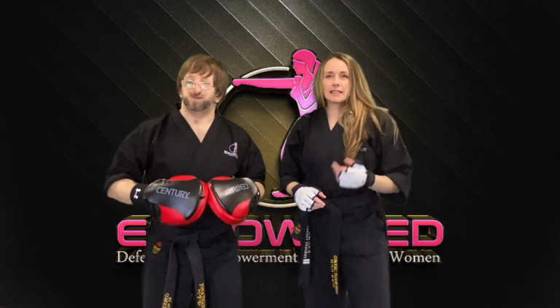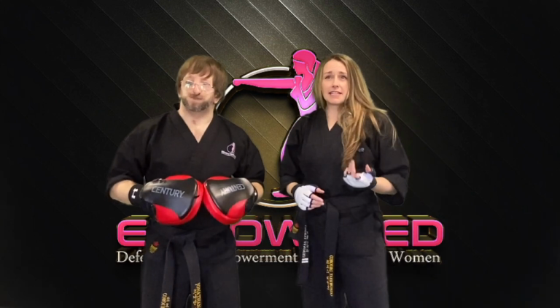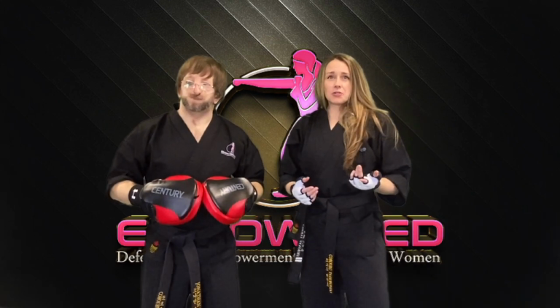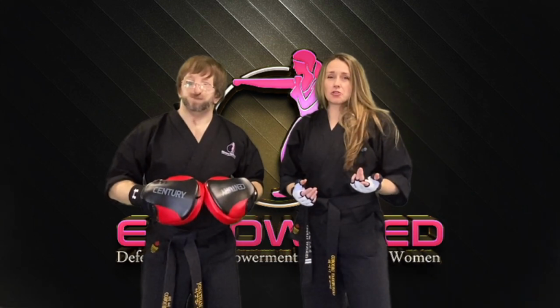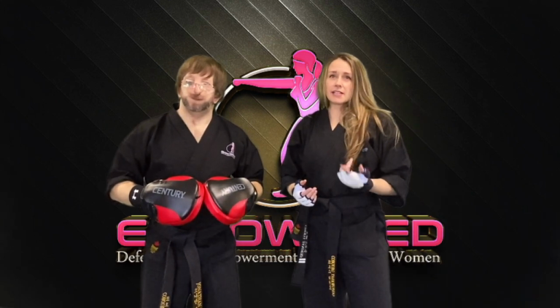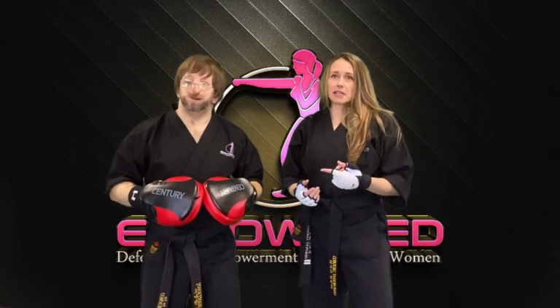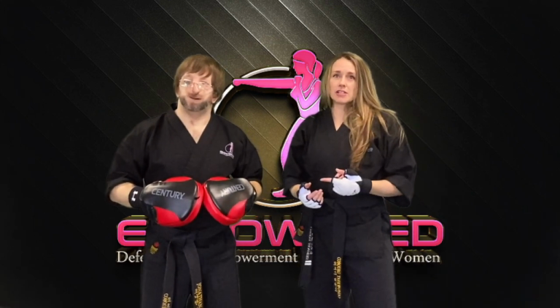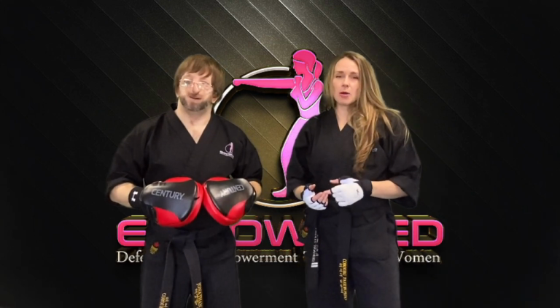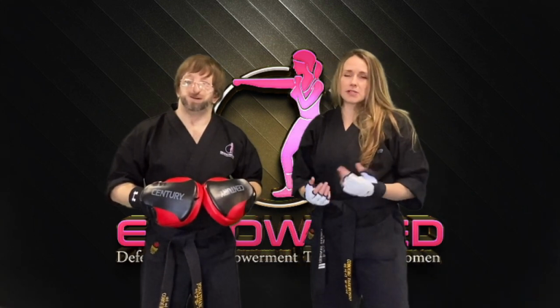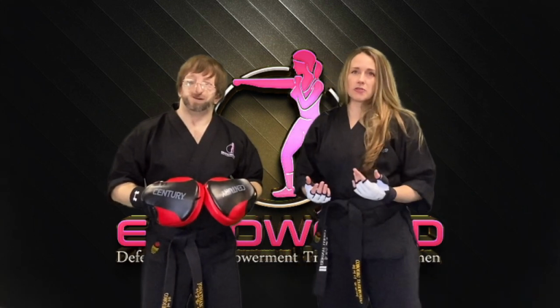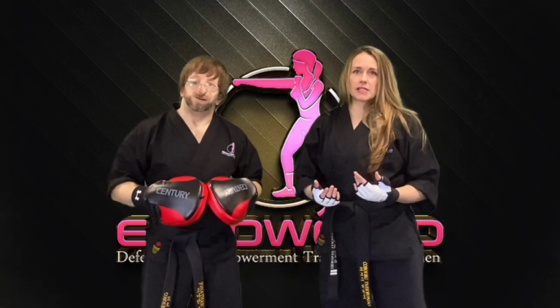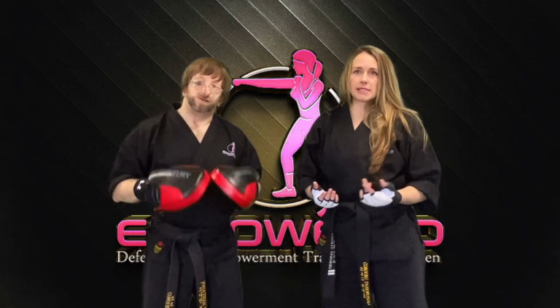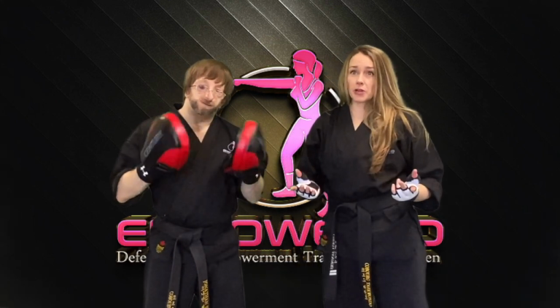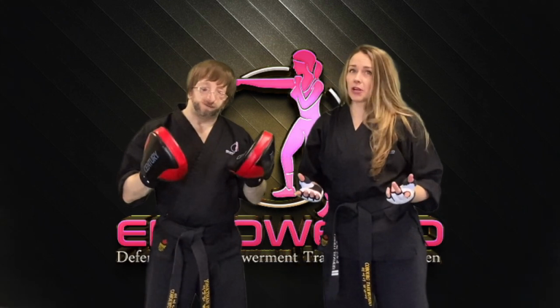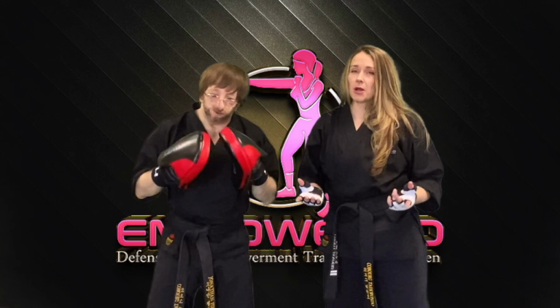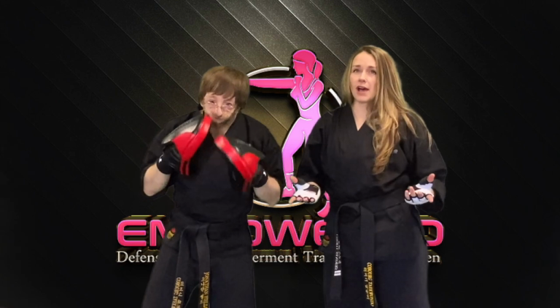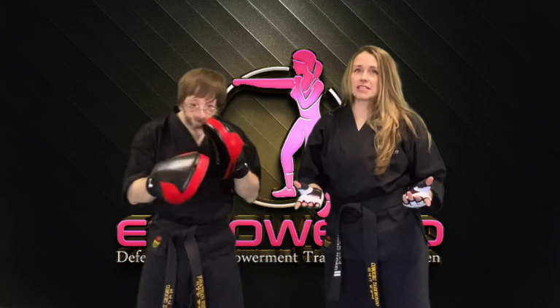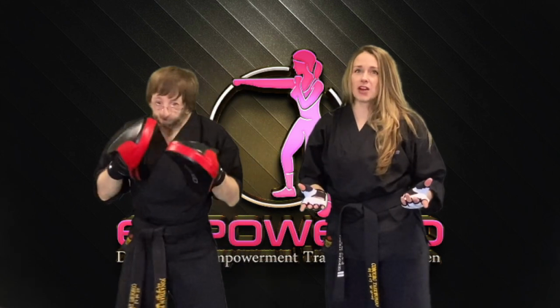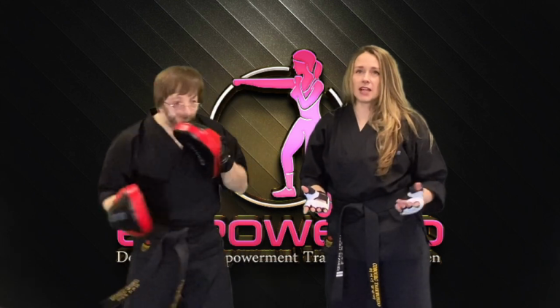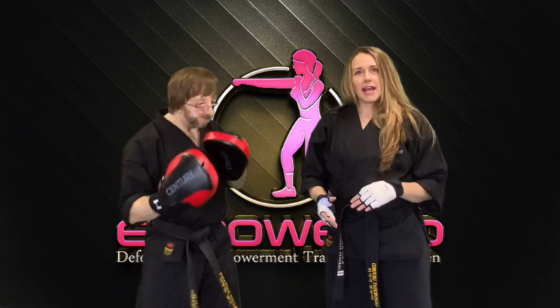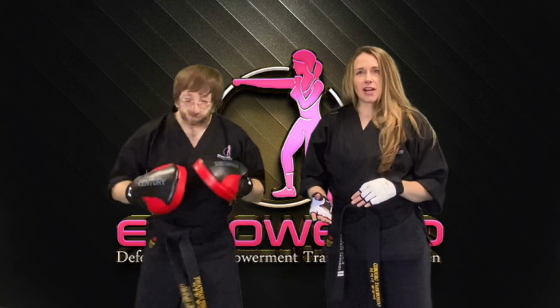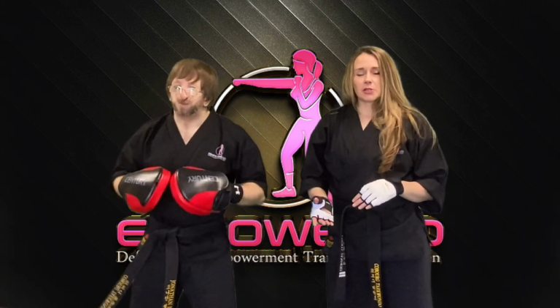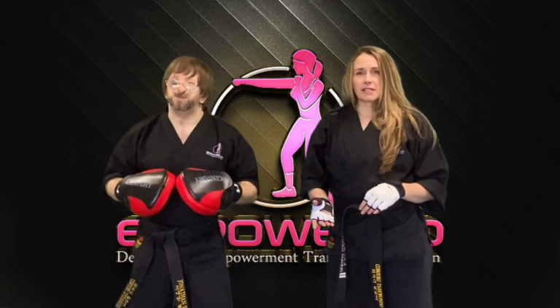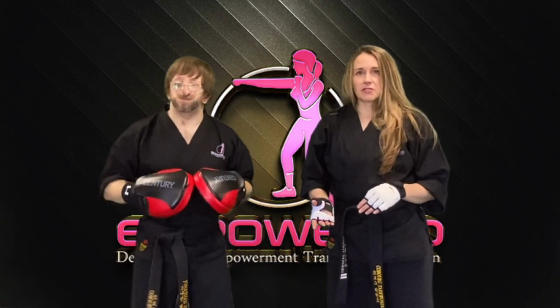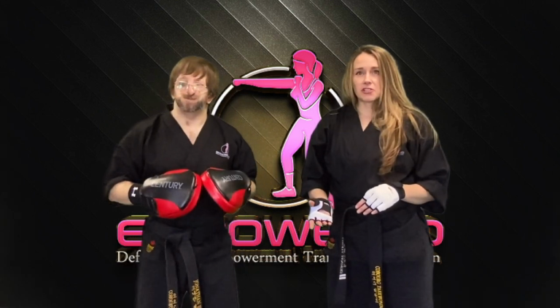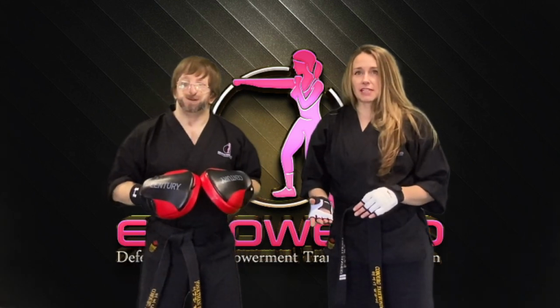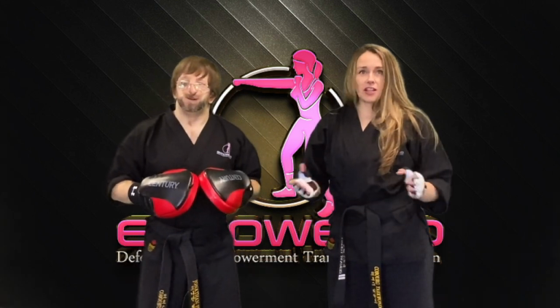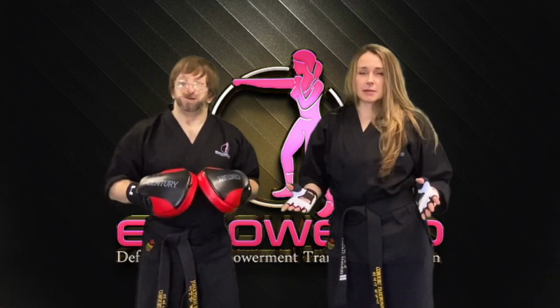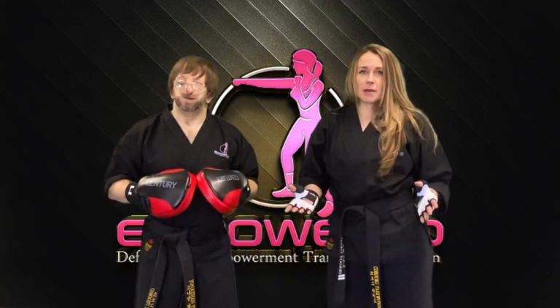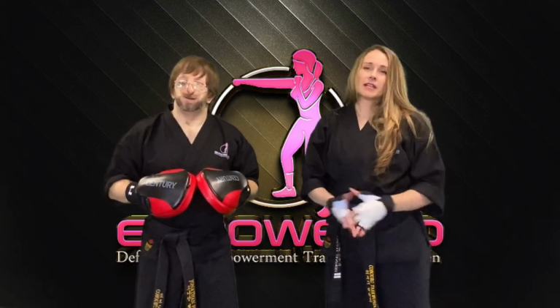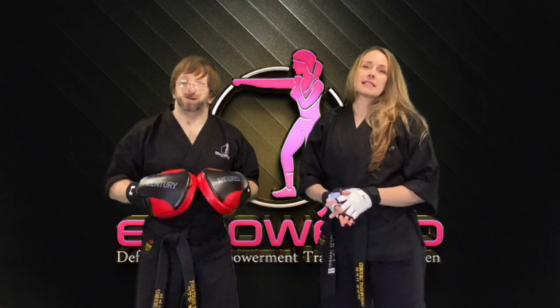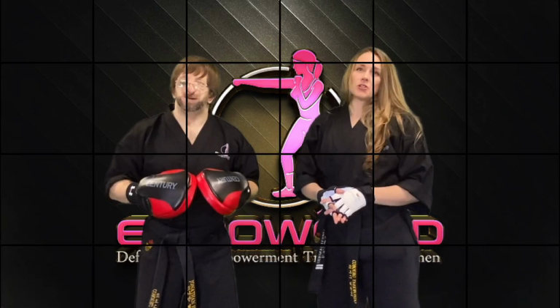Ladies, did you know training some kickboxing combos on the focus mitts is a great workout while having some fun and practicing your basic self-defense strikes all at the same time? Stay tuned.